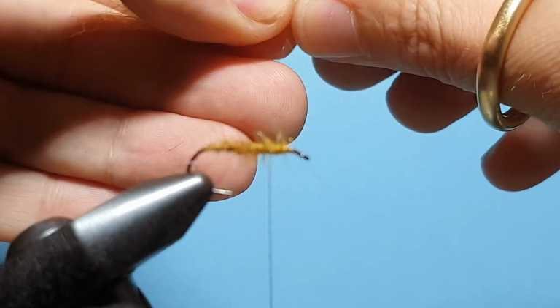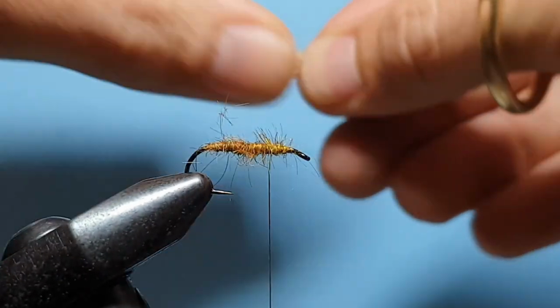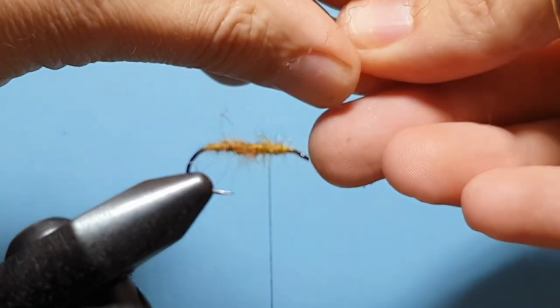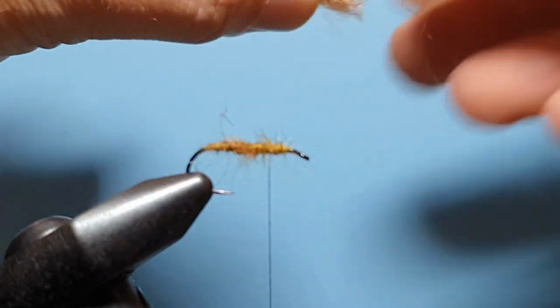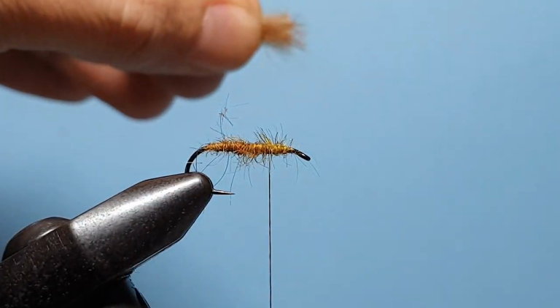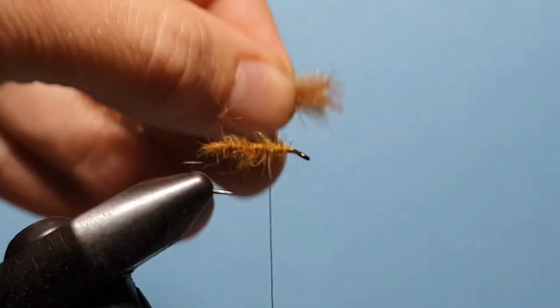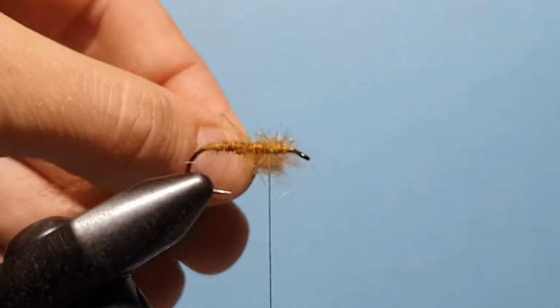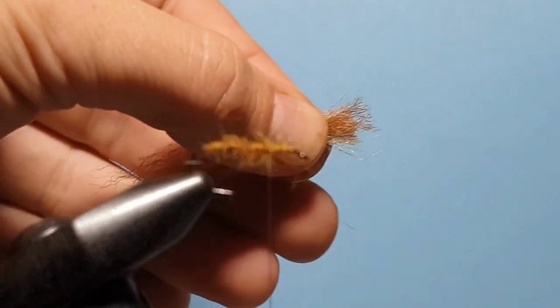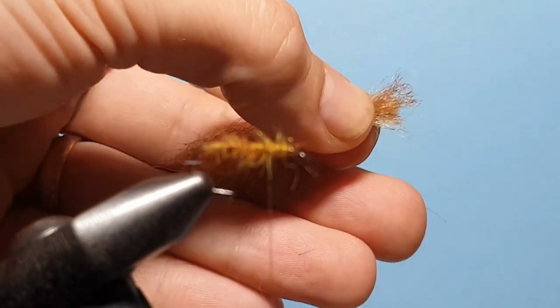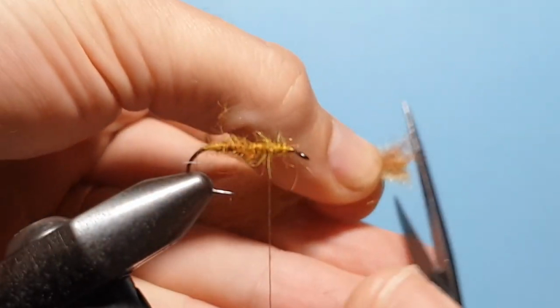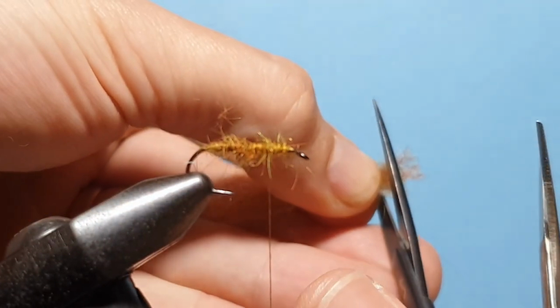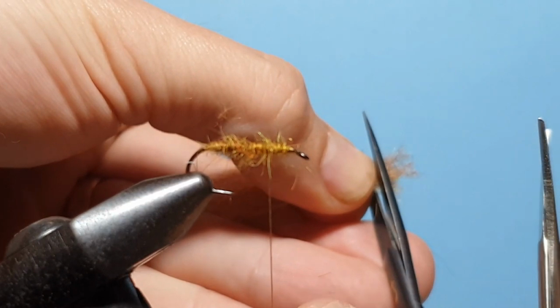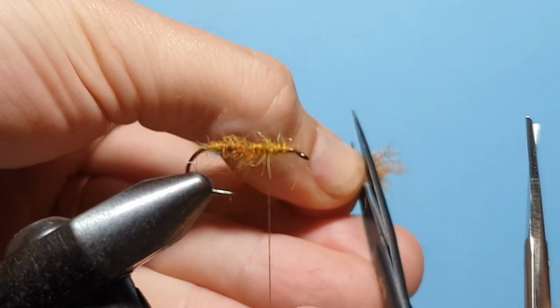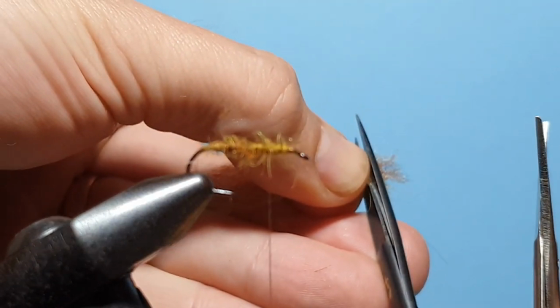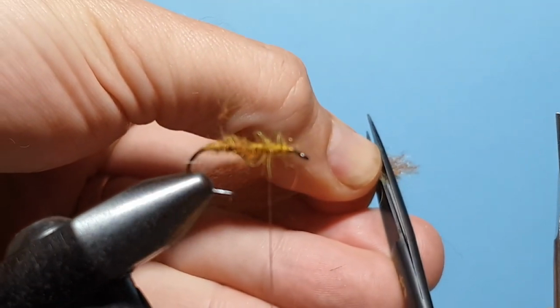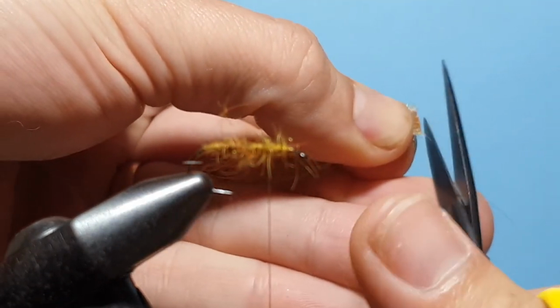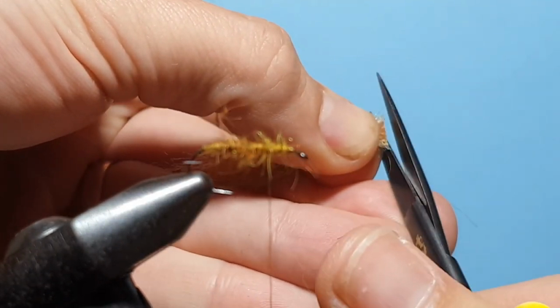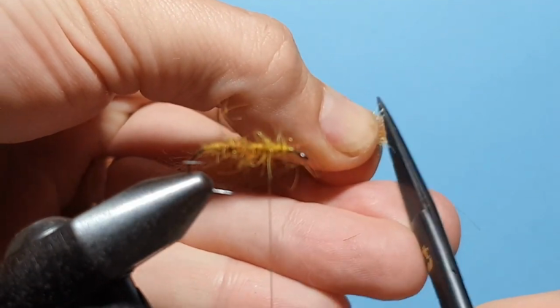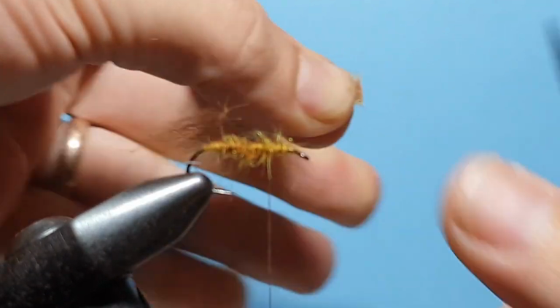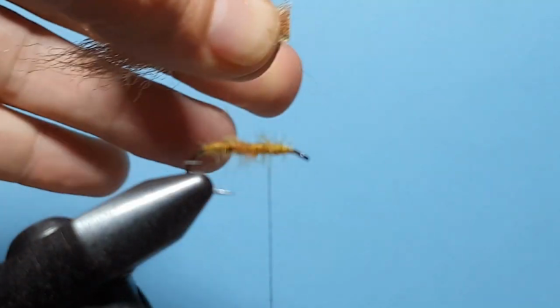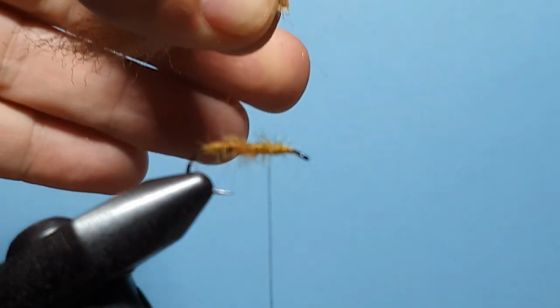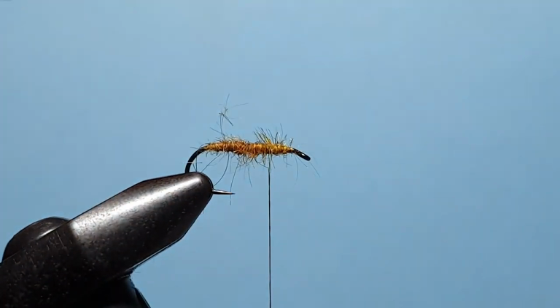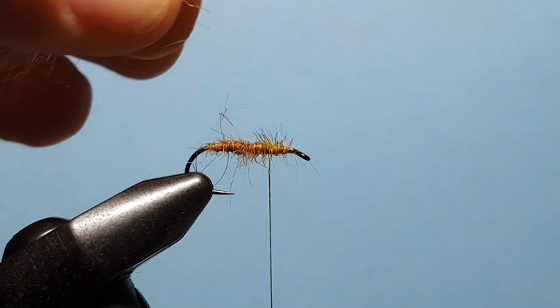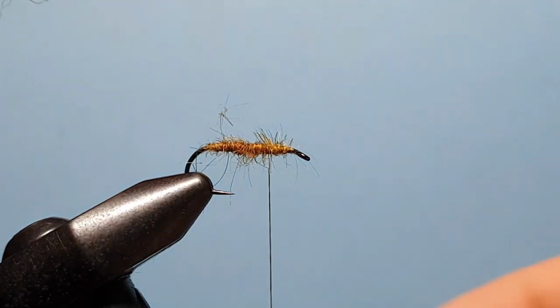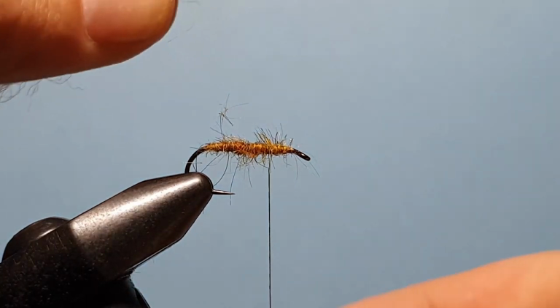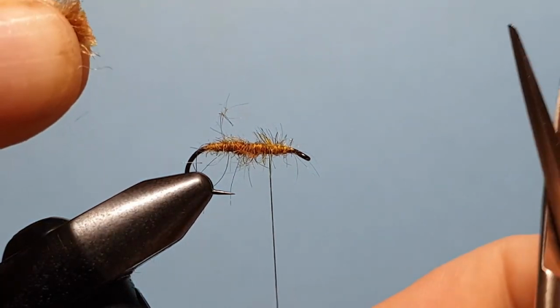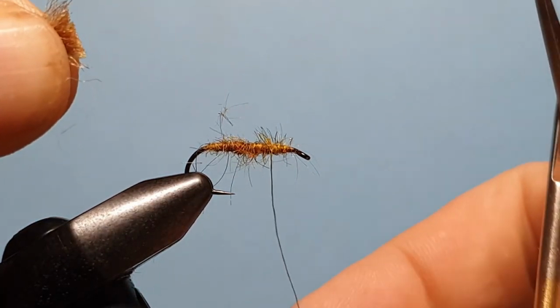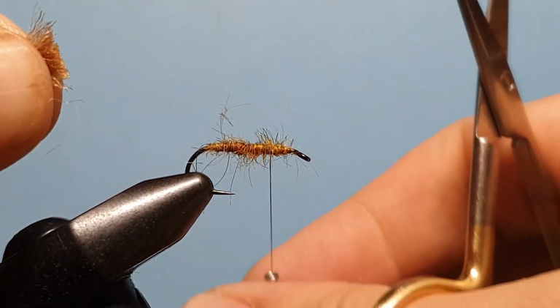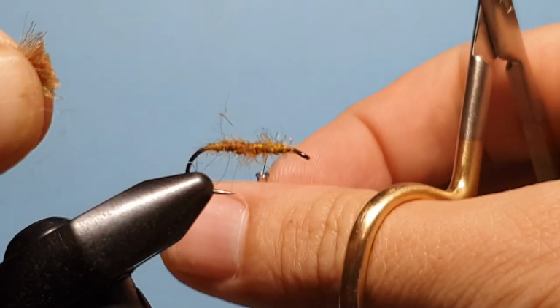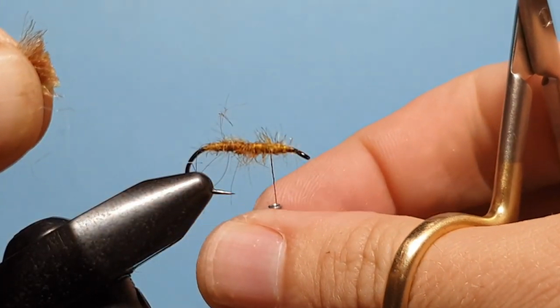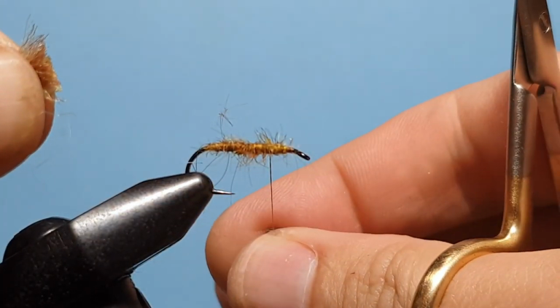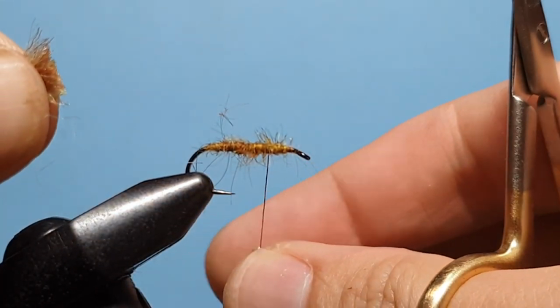Then we just want to trim the end of that so it's nice and straight with even tips. With that pinched, we'll just give our thread a spin.